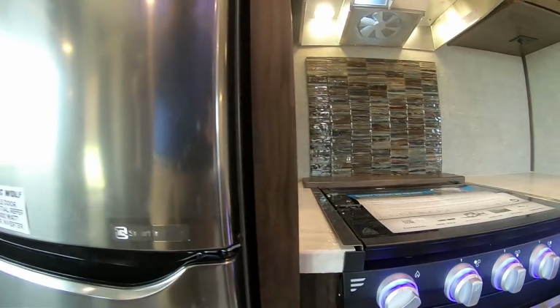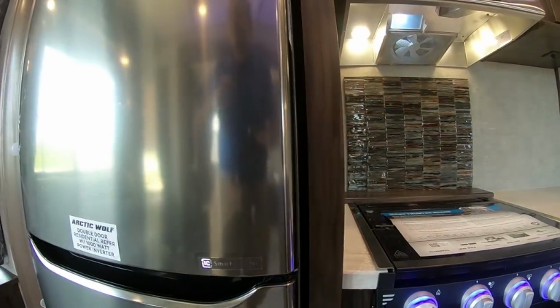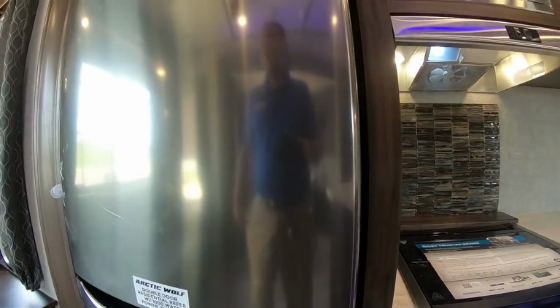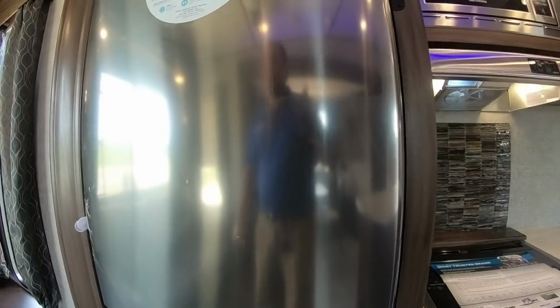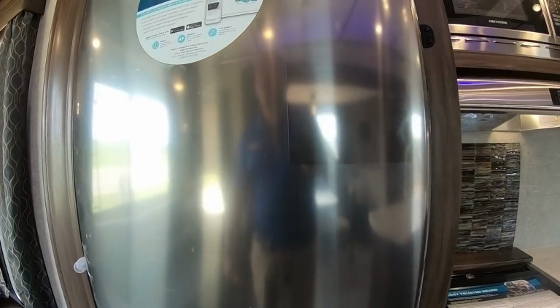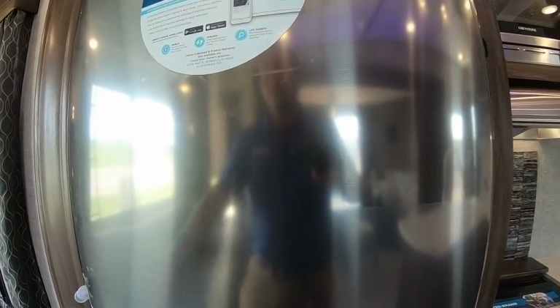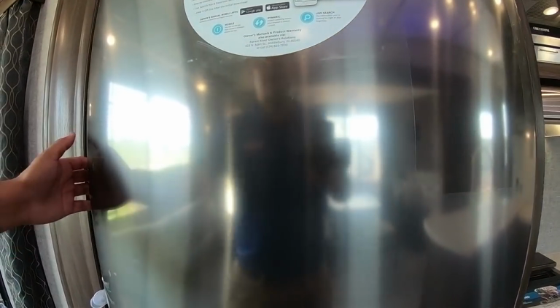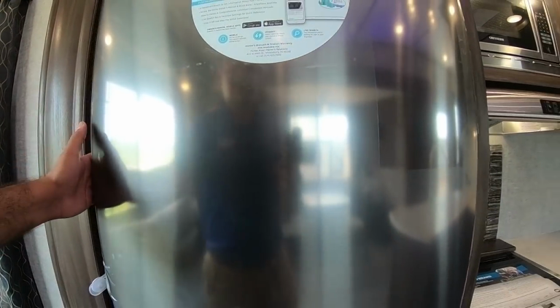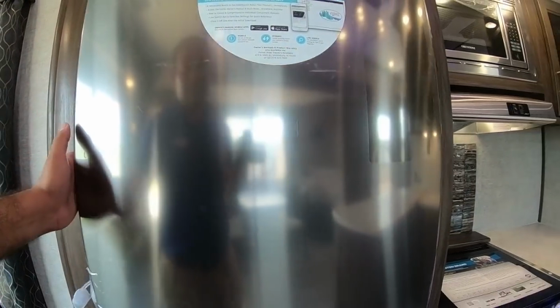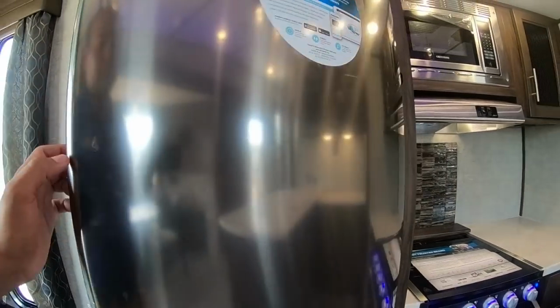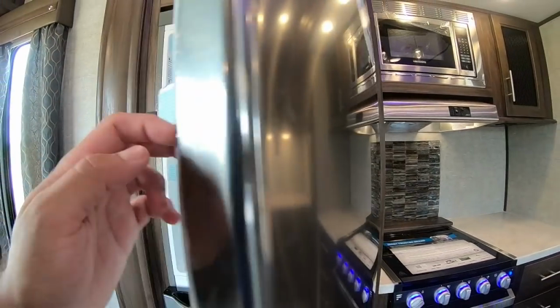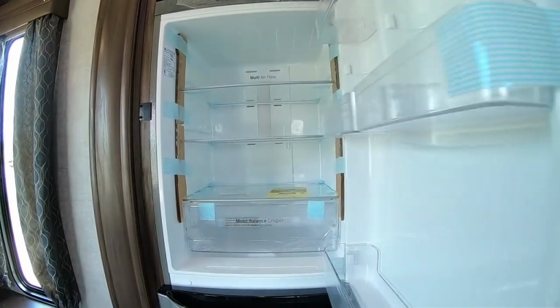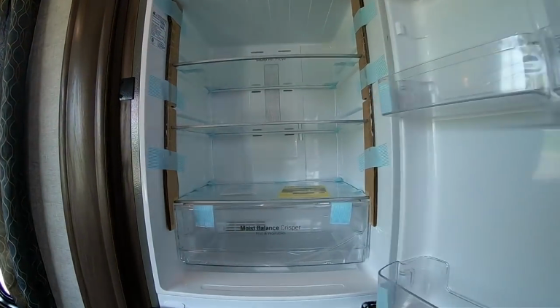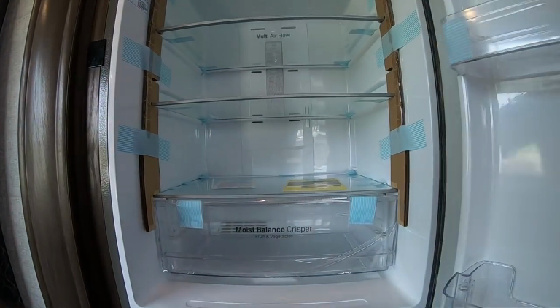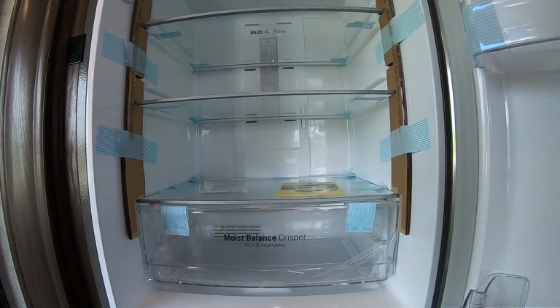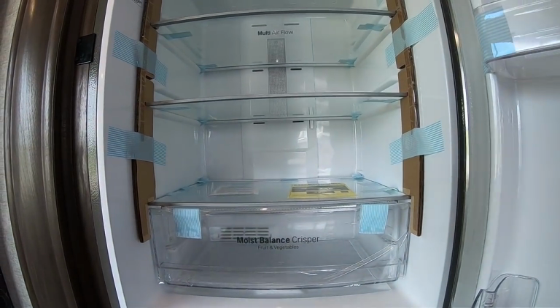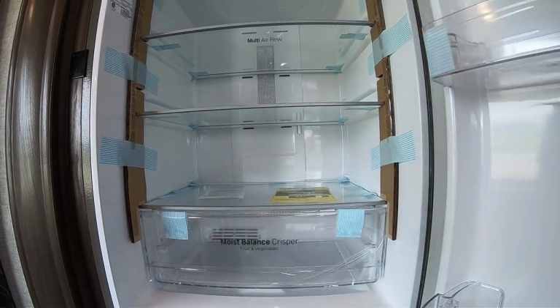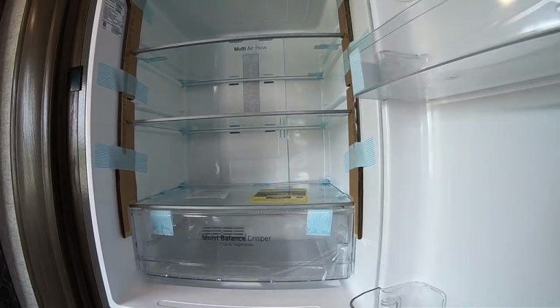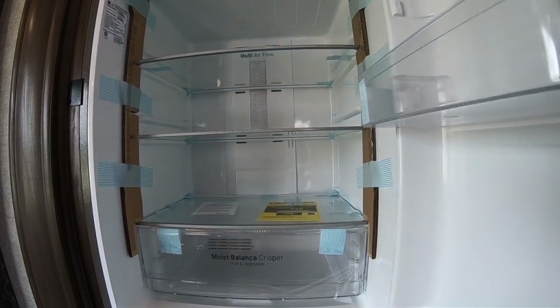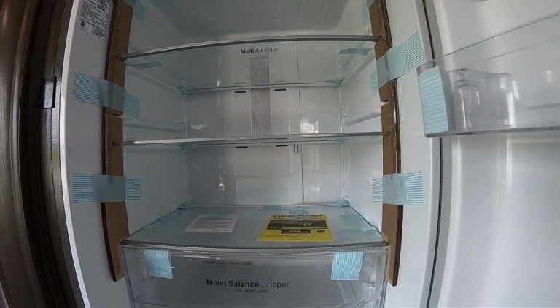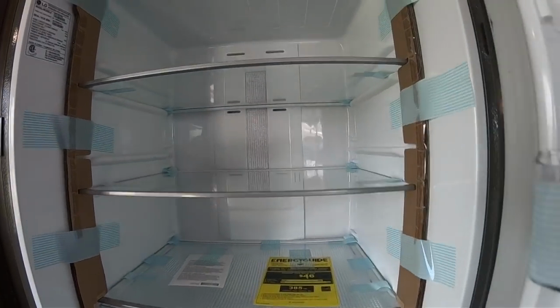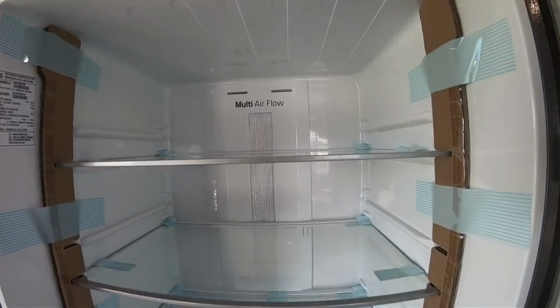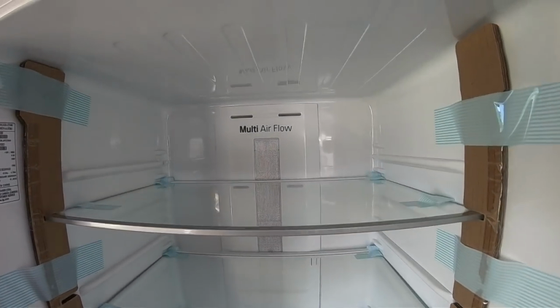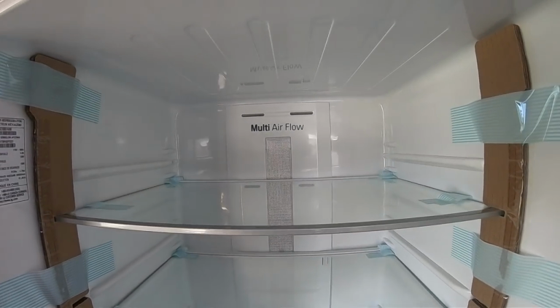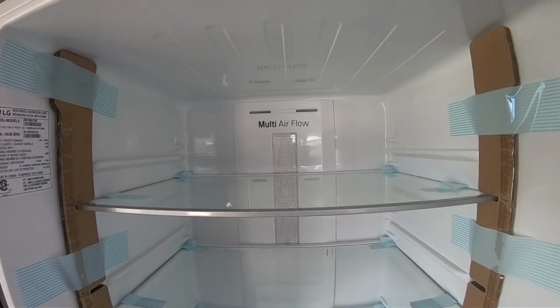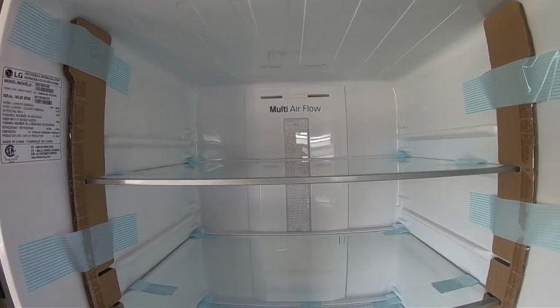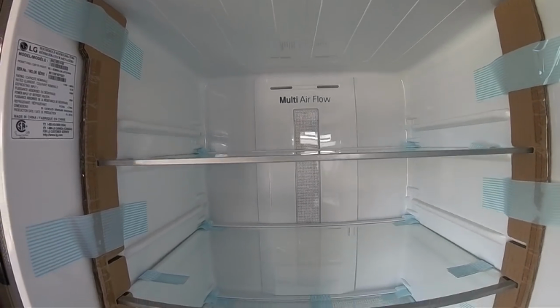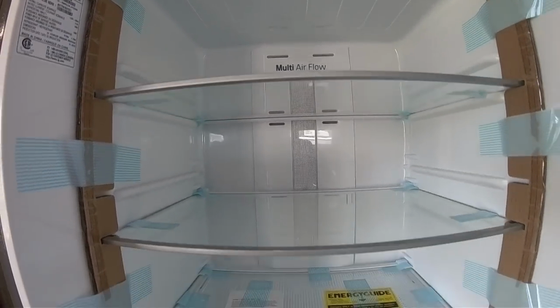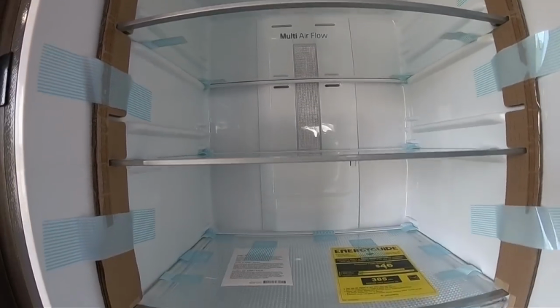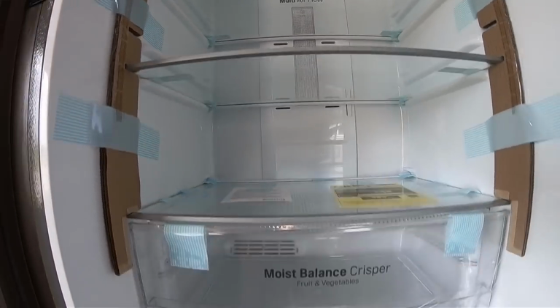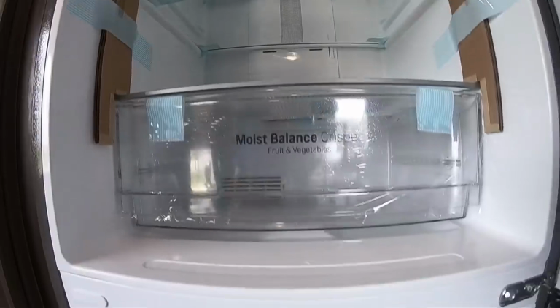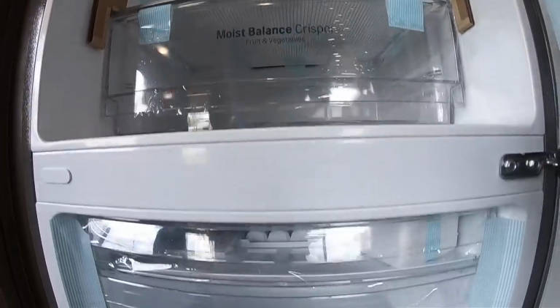This is the electric refrigerator I was talking about. It's an LG brand — a well-respected brand. Great size refrigerator and freezer. So for a long-term stay, there's plenty of room there.